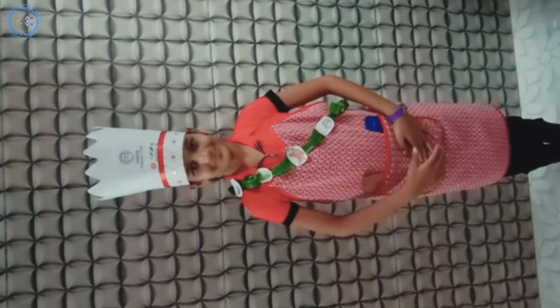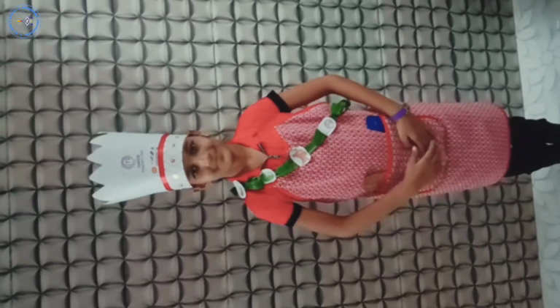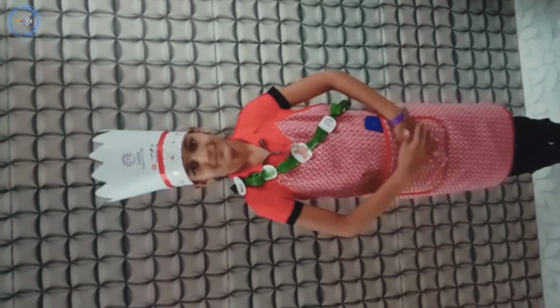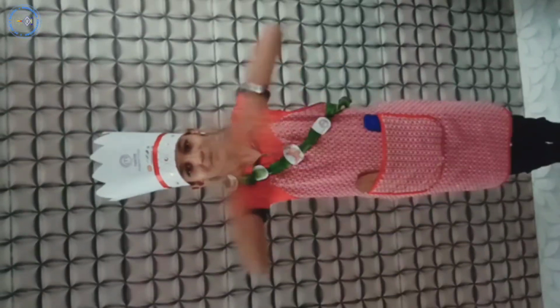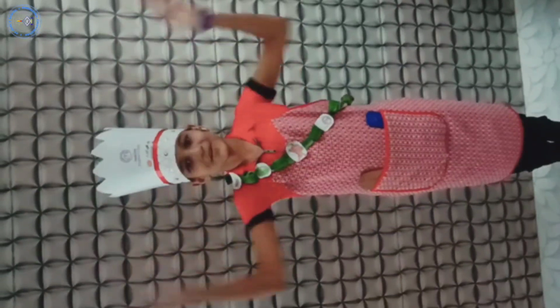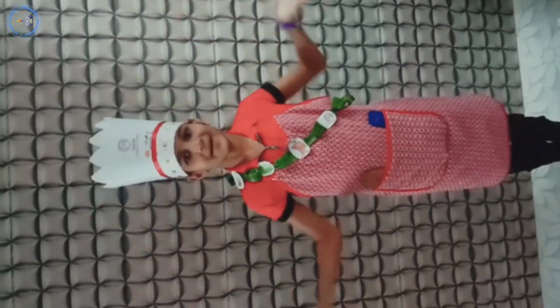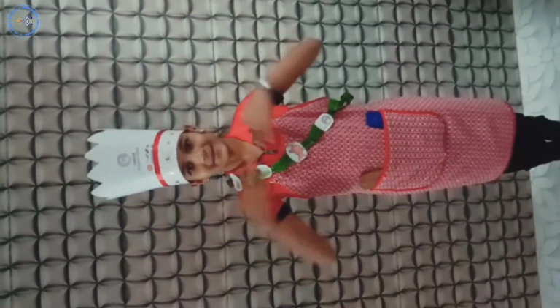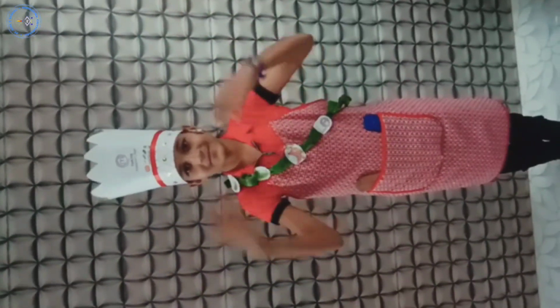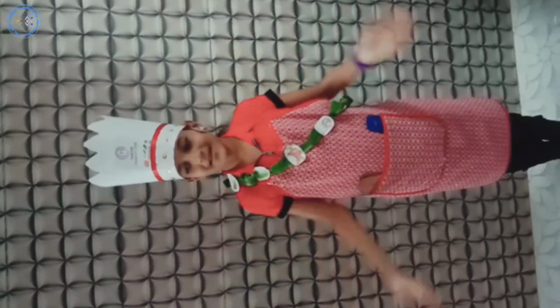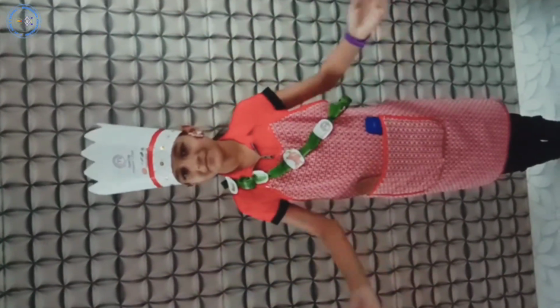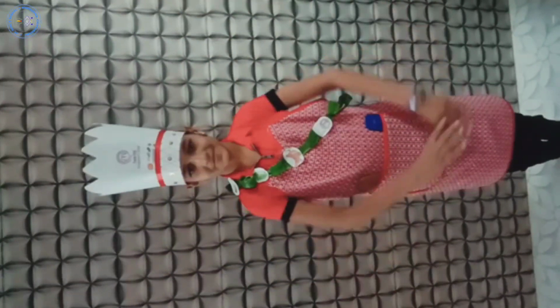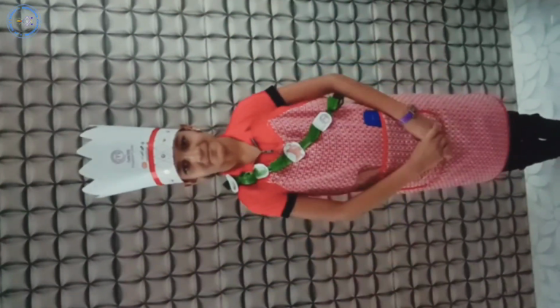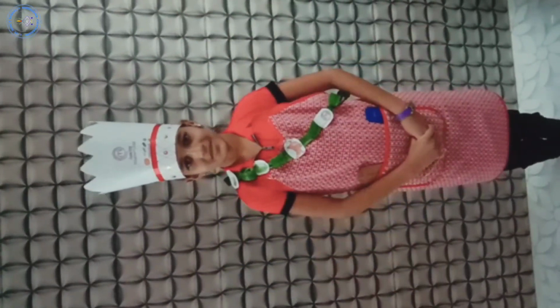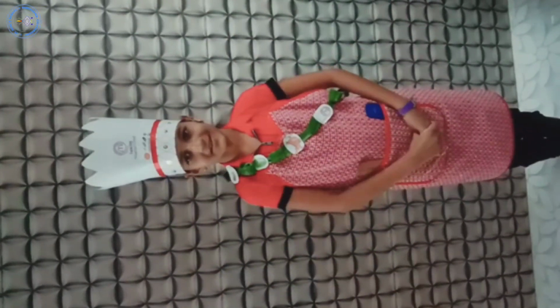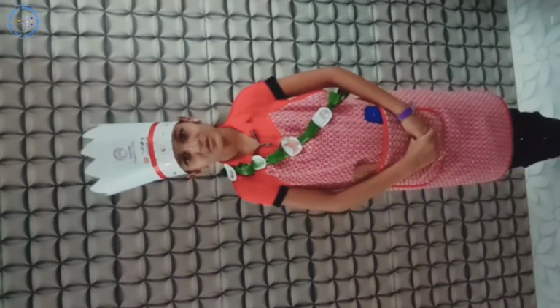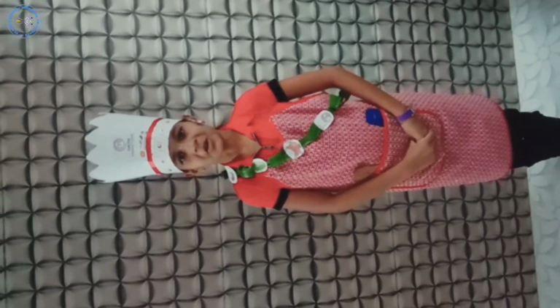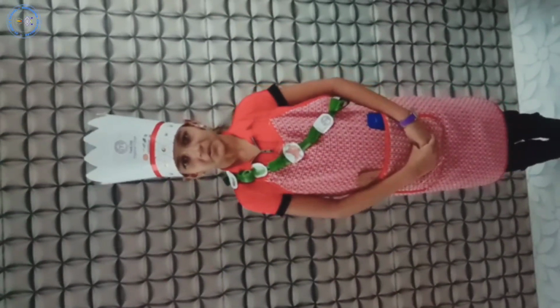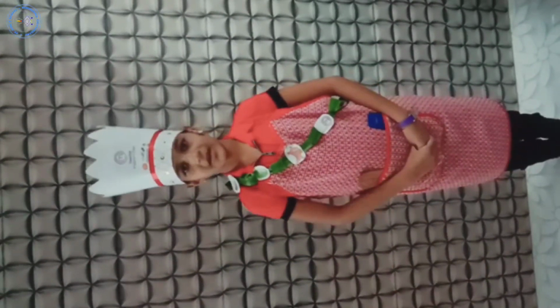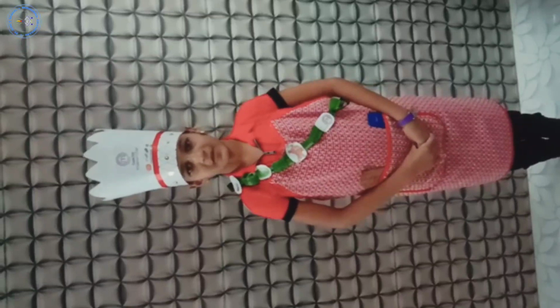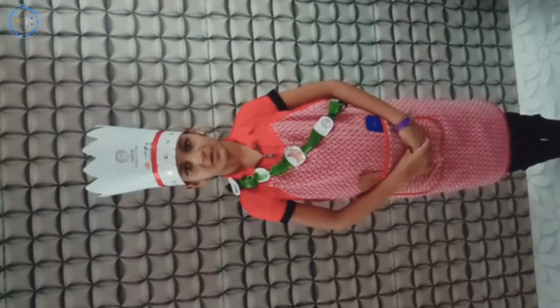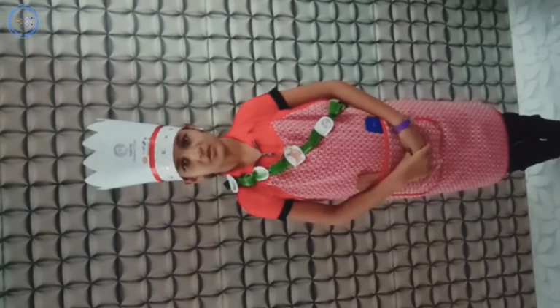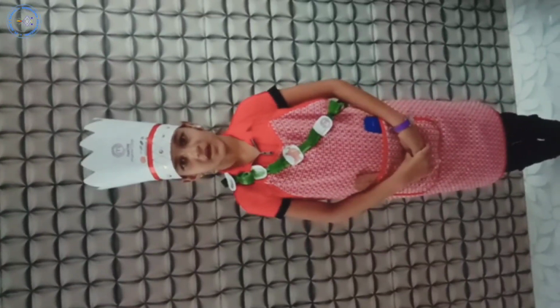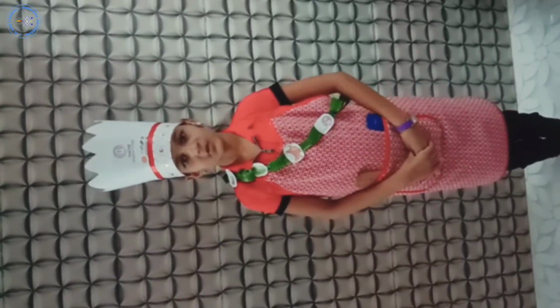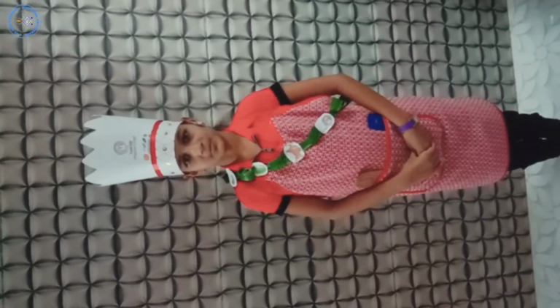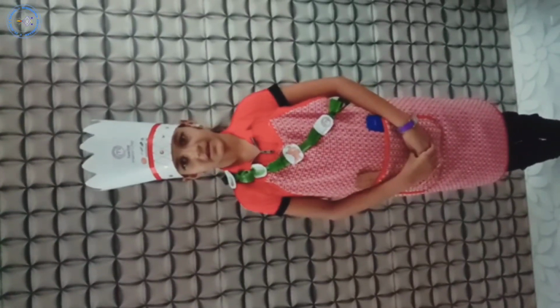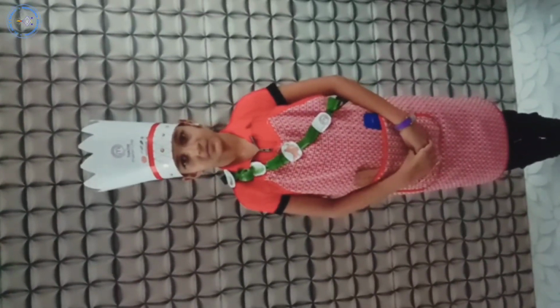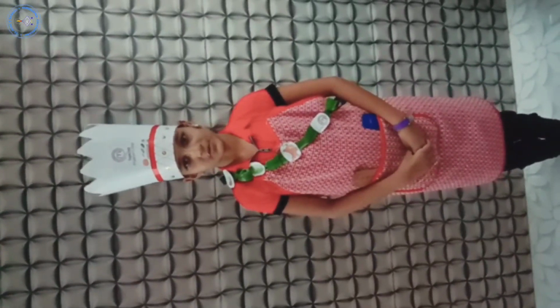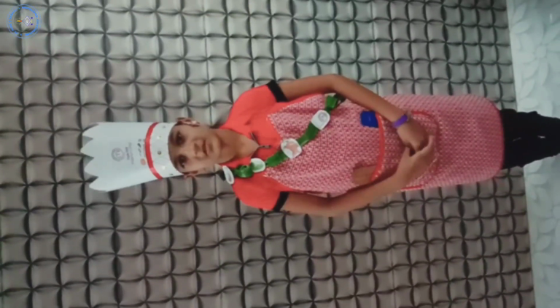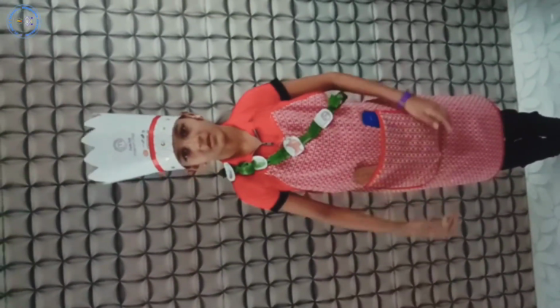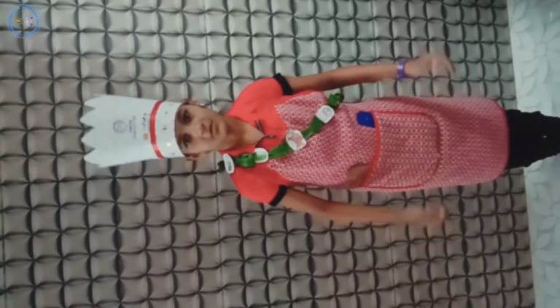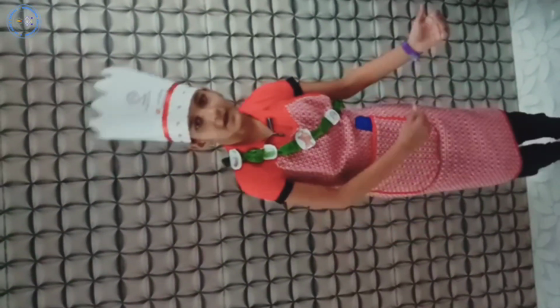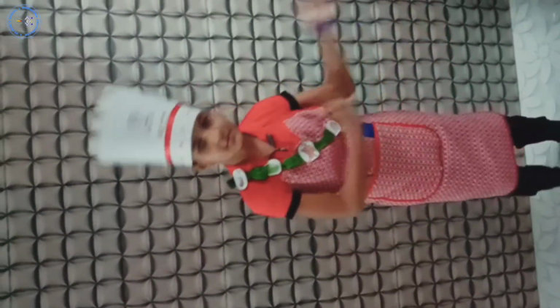Good morning, my name is Vansika James from St. Paul Secondary School. Today in flameless cooking I am going to make healthy sprout sandwiches. So let's go.